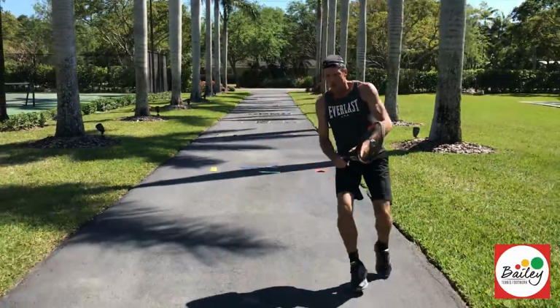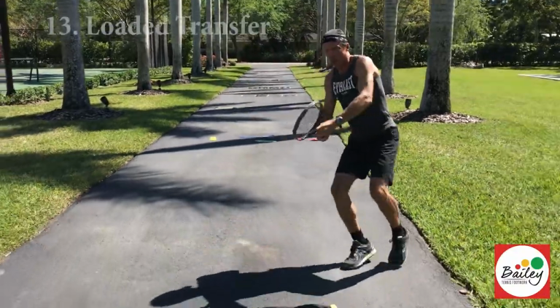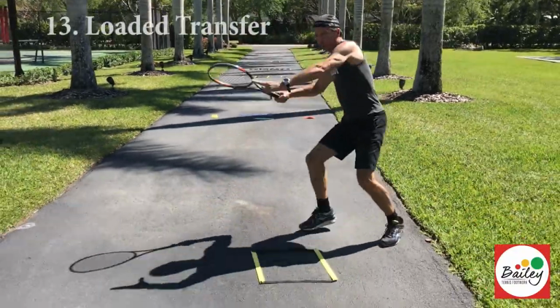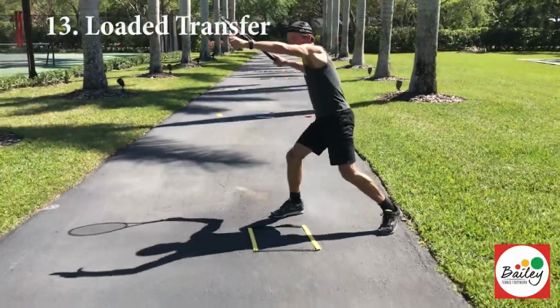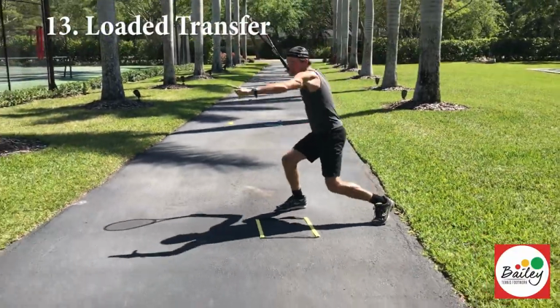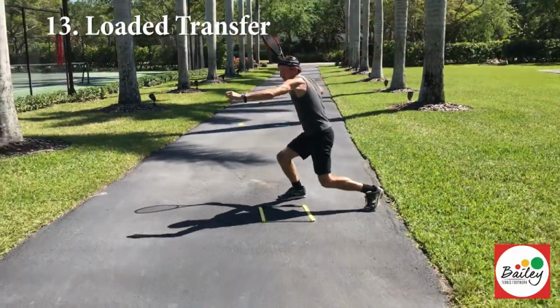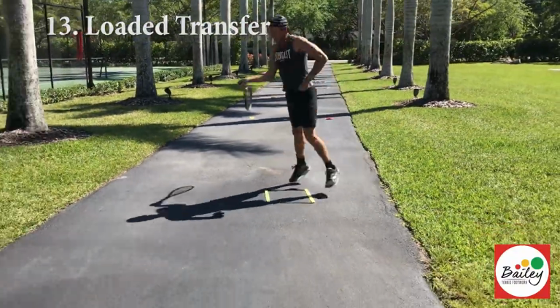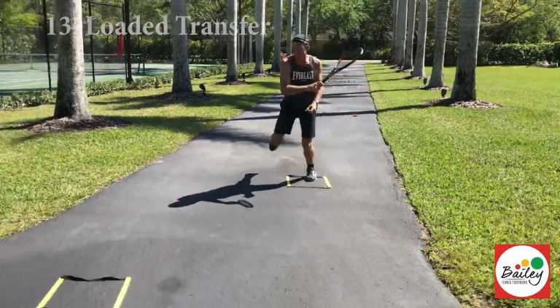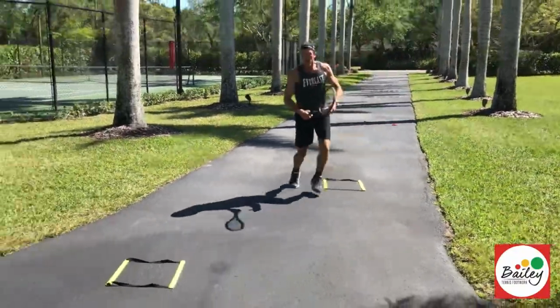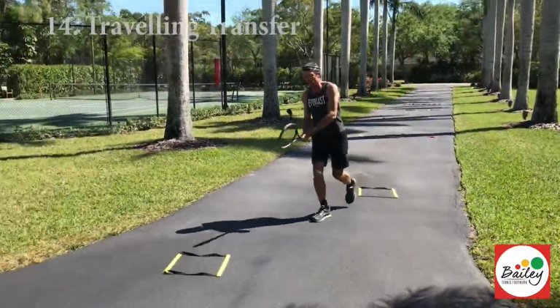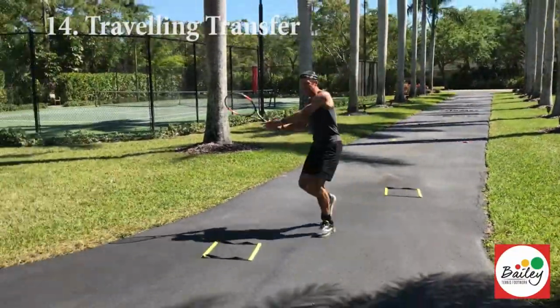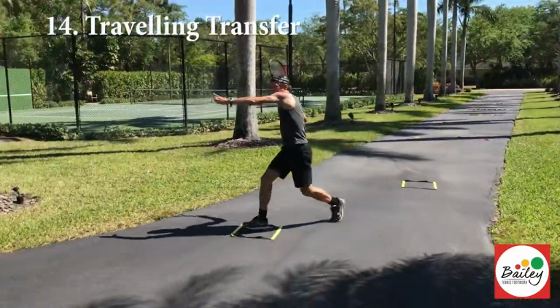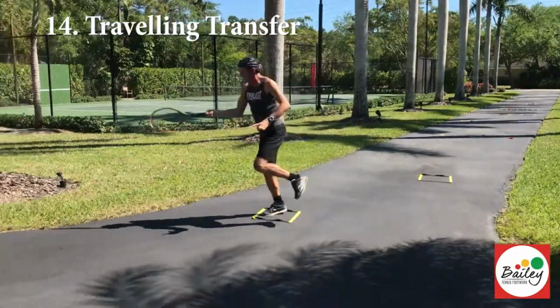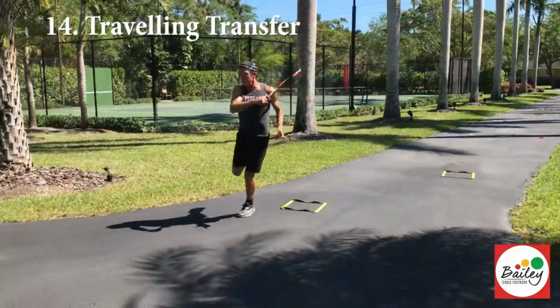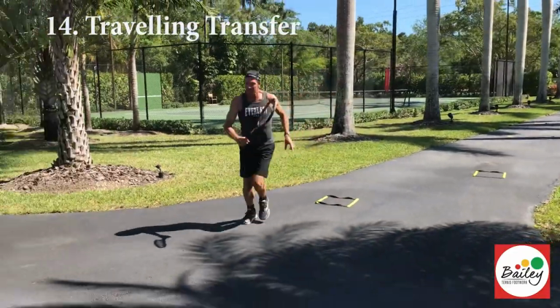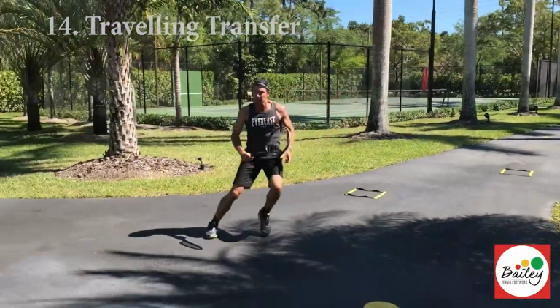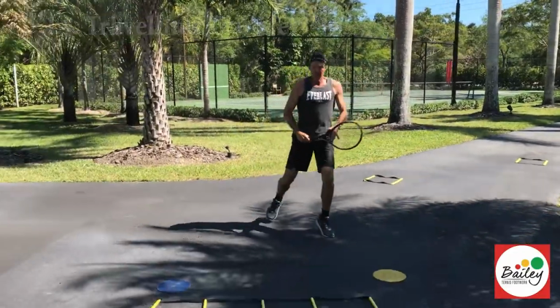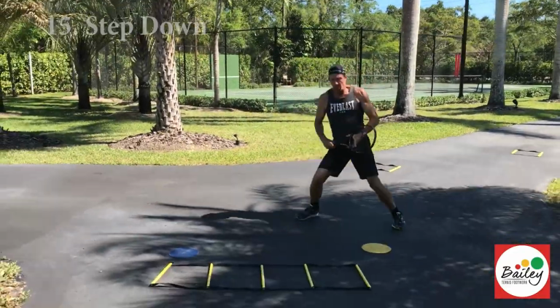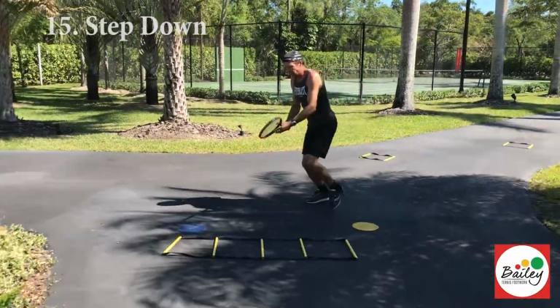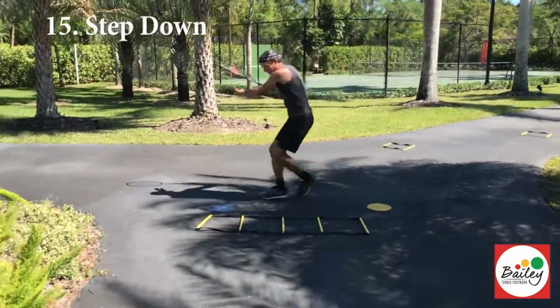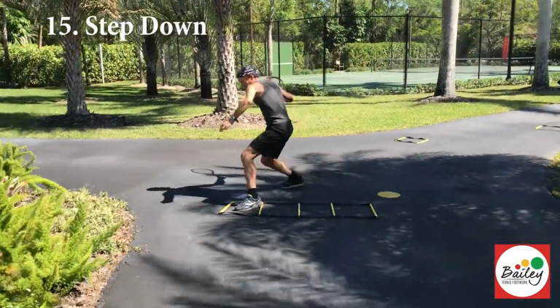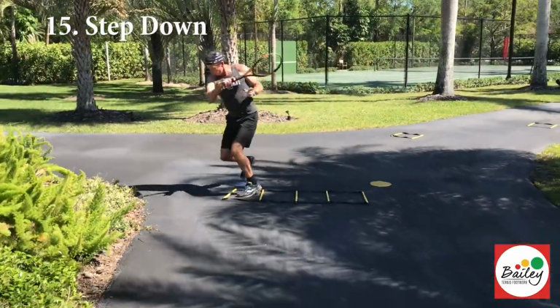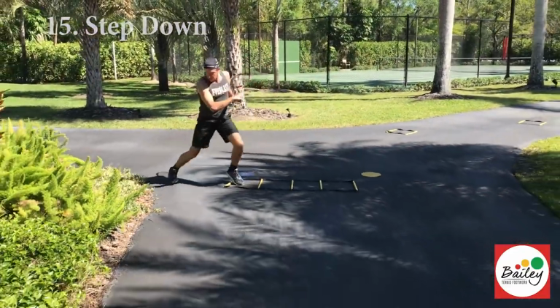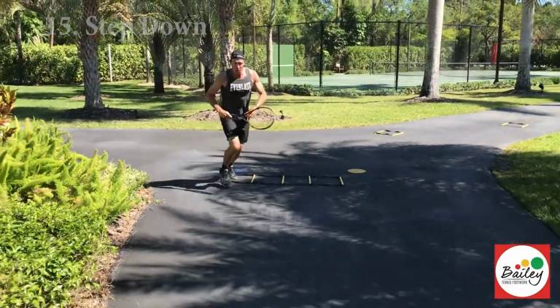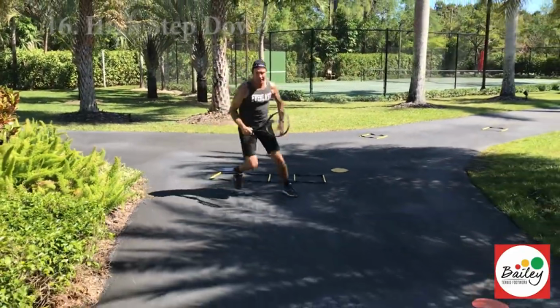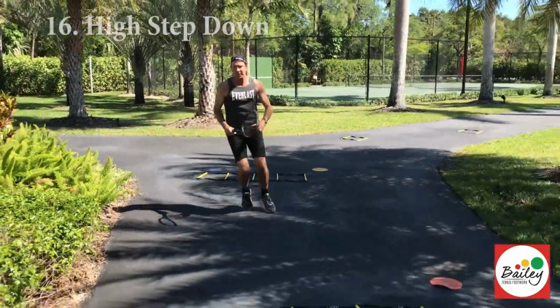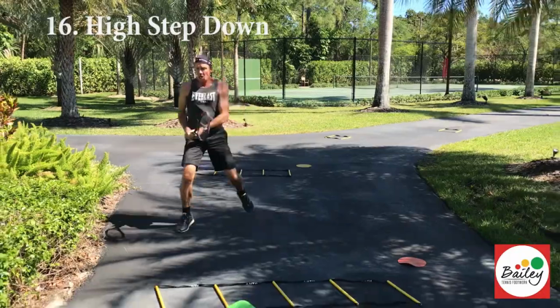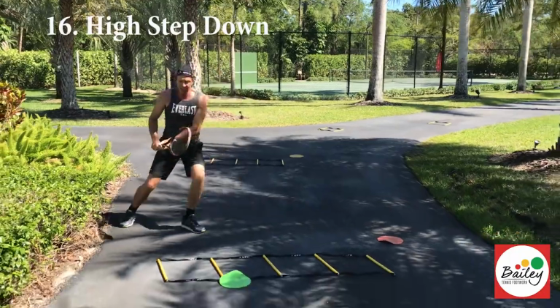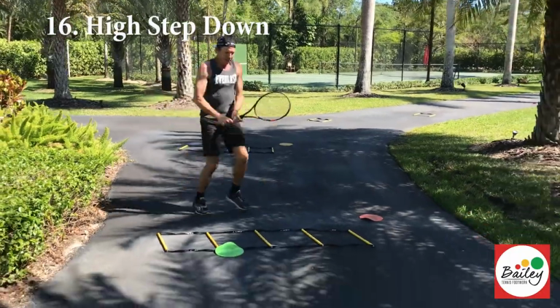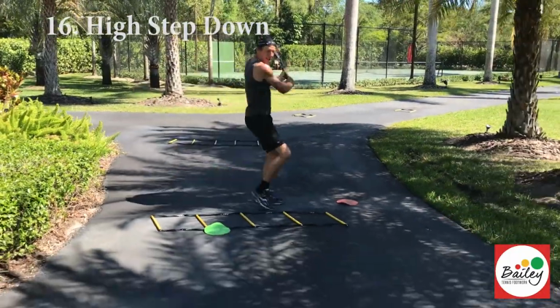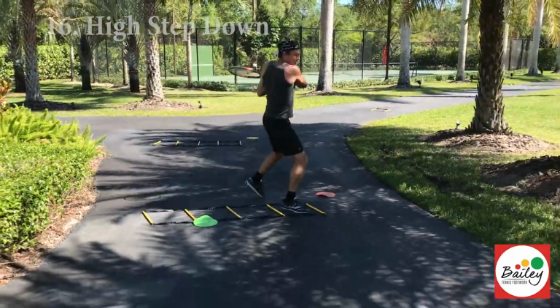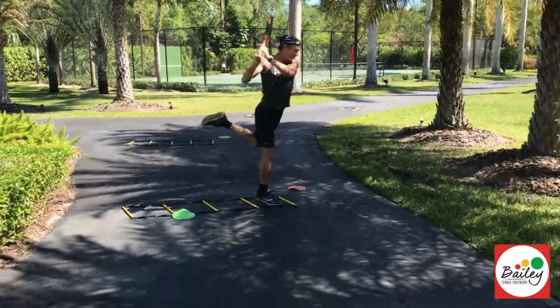The aggressive transfer, loaded, kick, traveling transfer, take it out of the air, low step down, bring leg through, cross back, high step down.